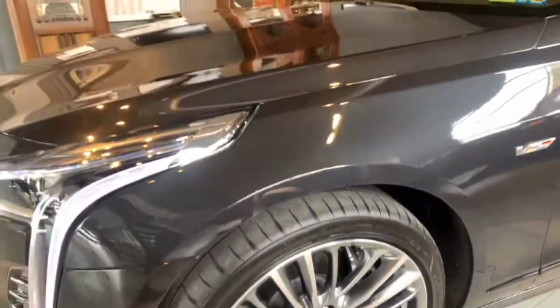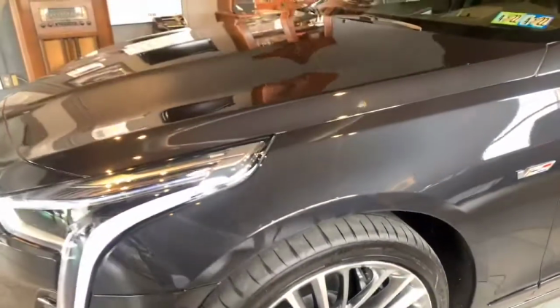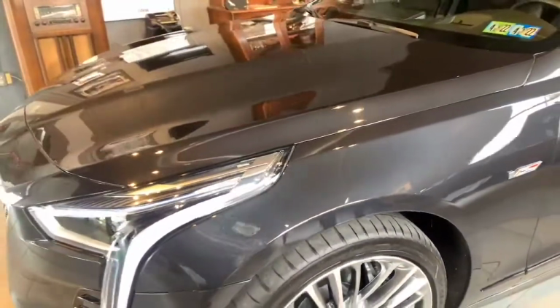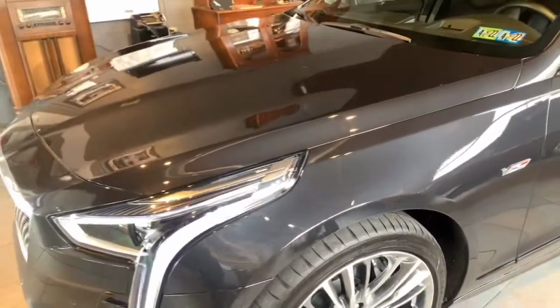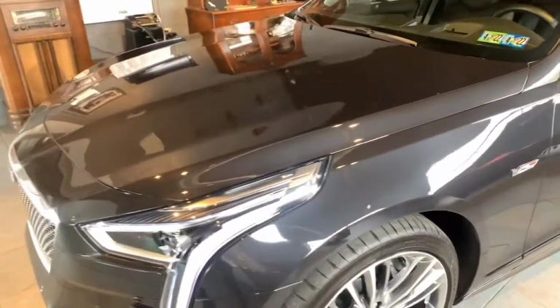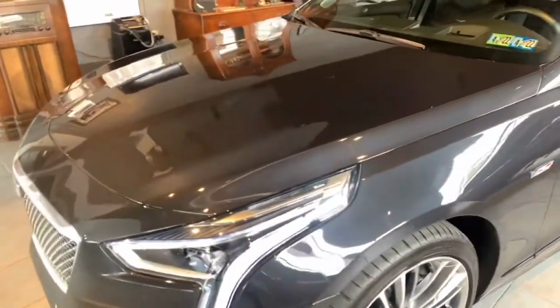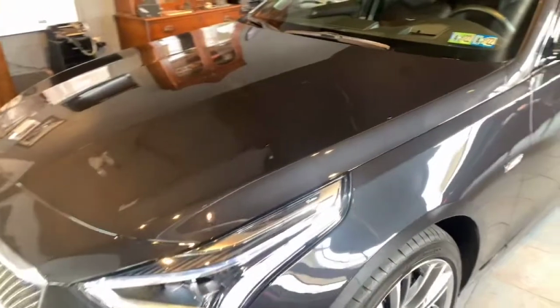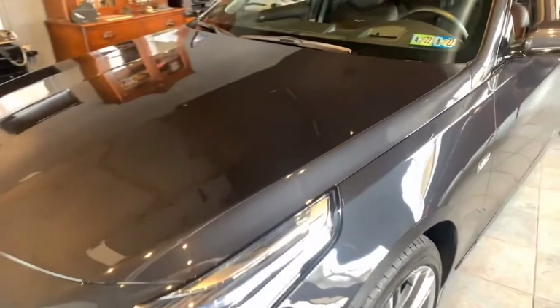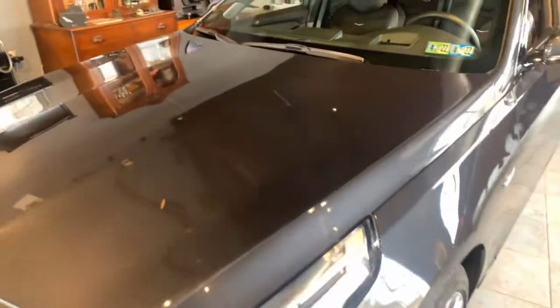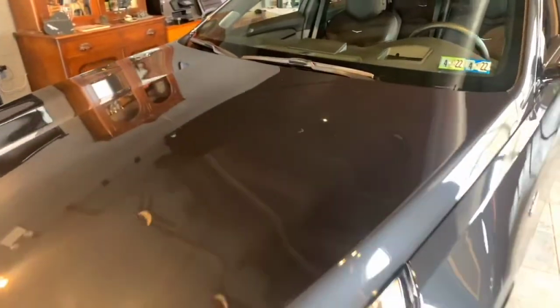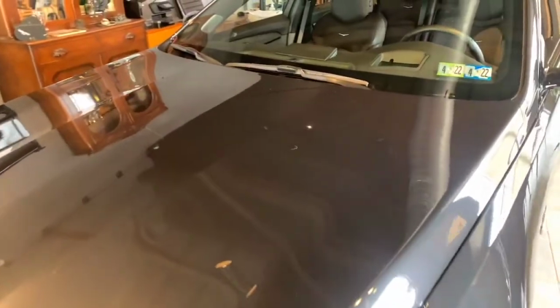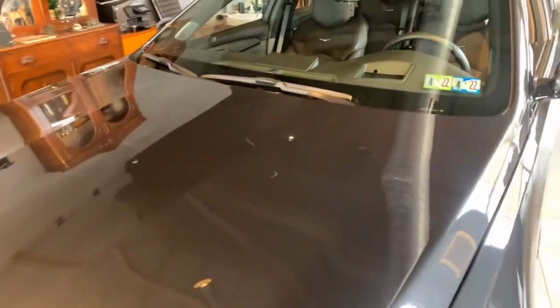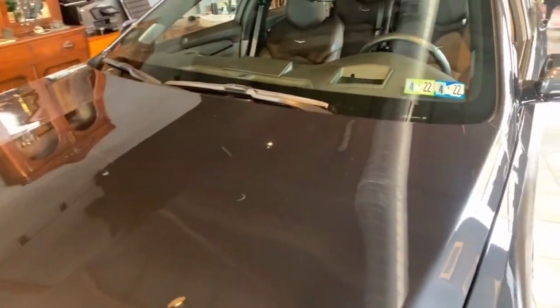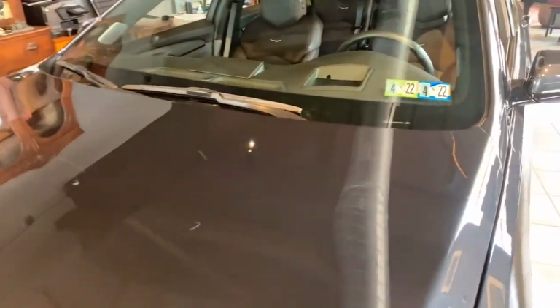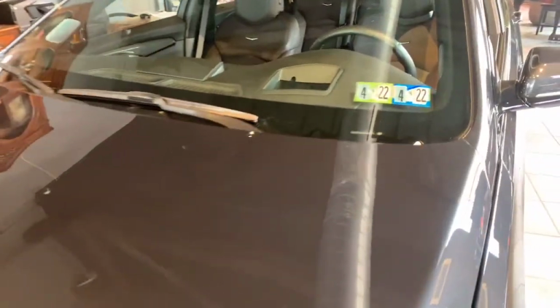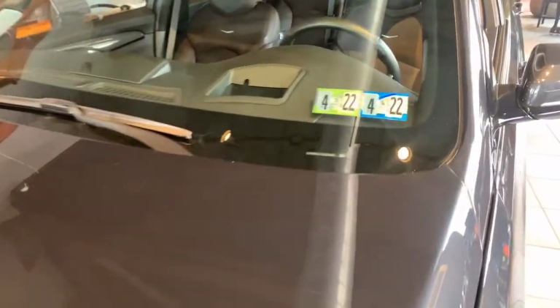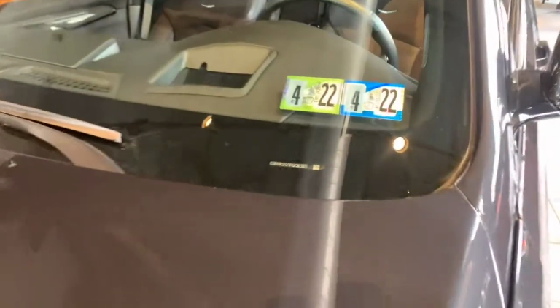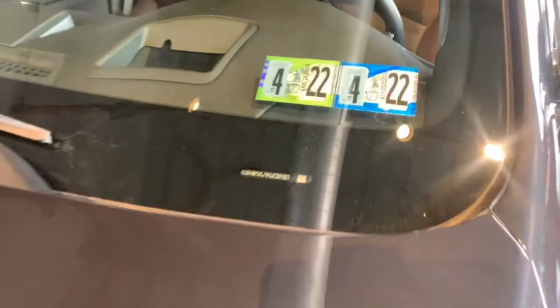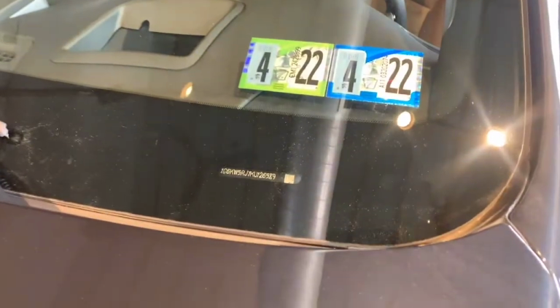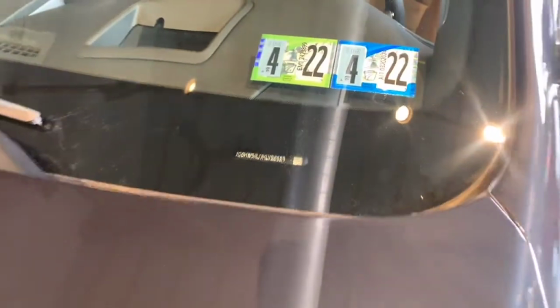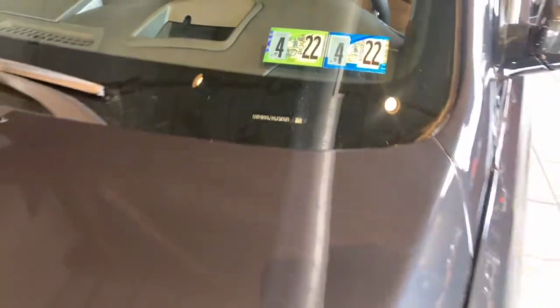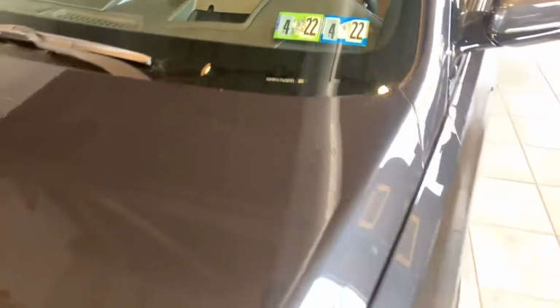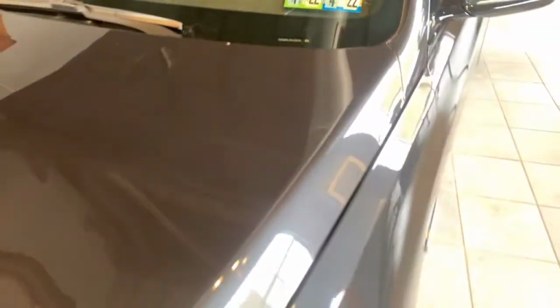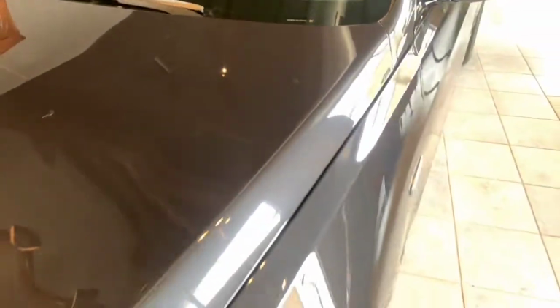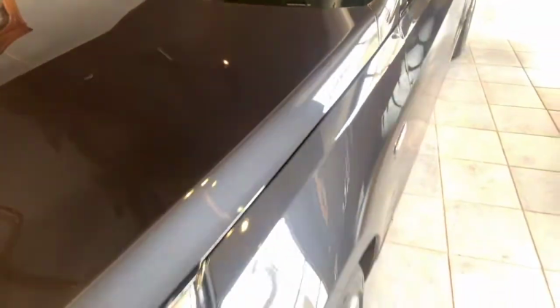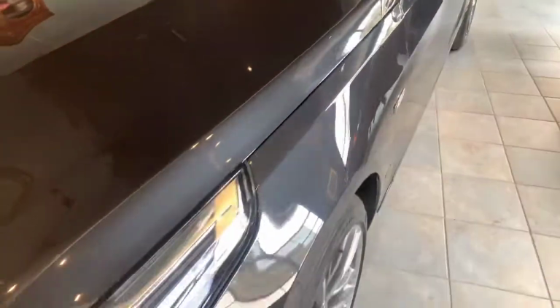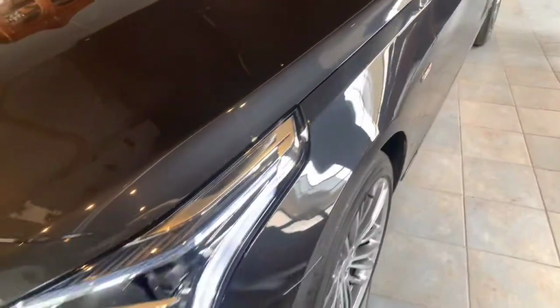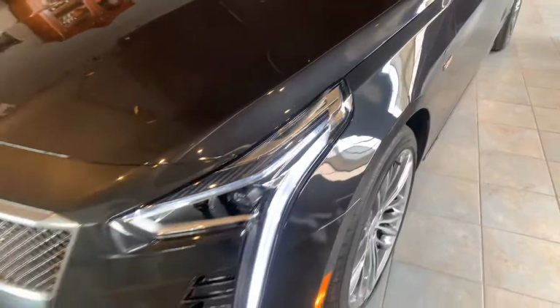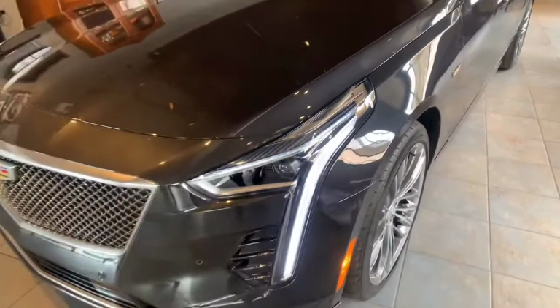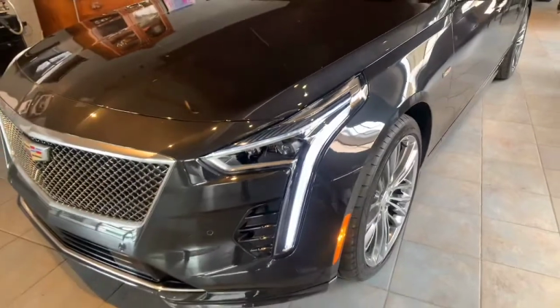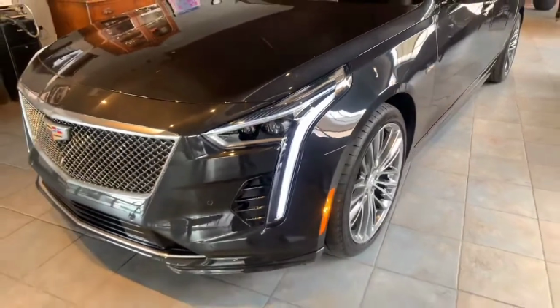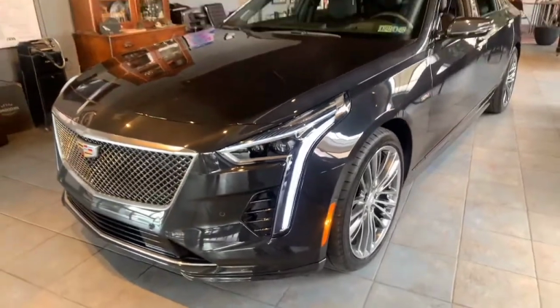This car was special ordered, being a show car. It is equipped with the only two options that these cars can come with. It has the preferred equipment group, it has the driver assist package, and it has the rear seat infotainment package.